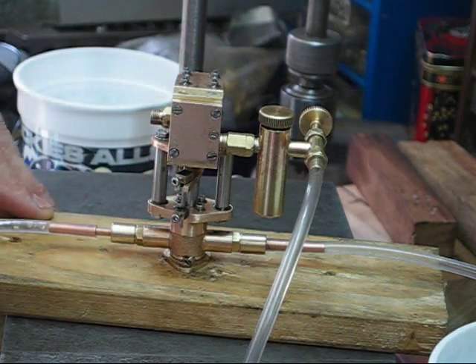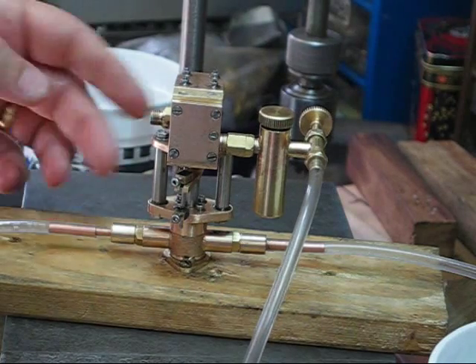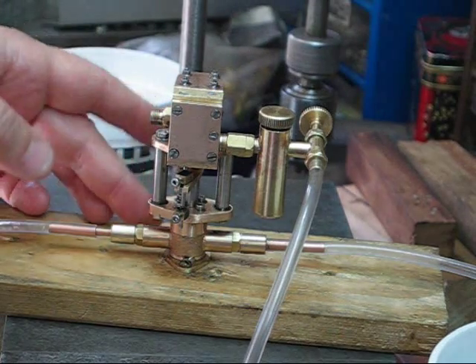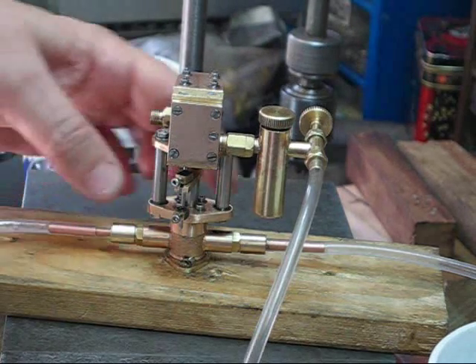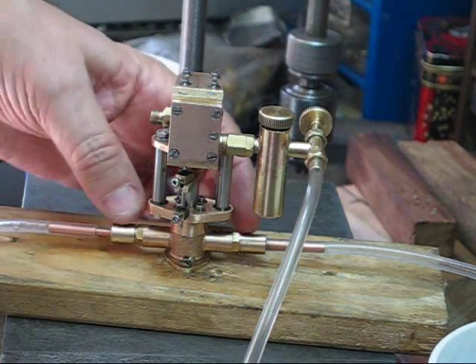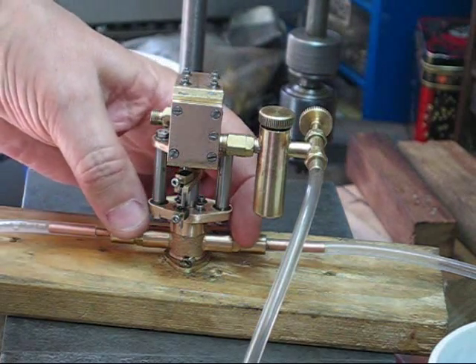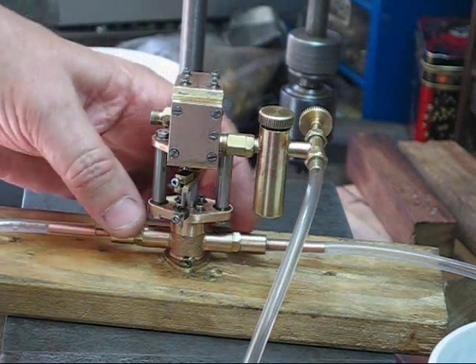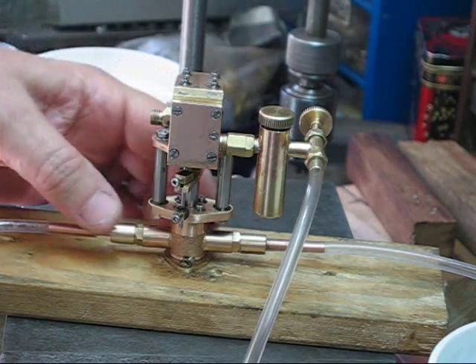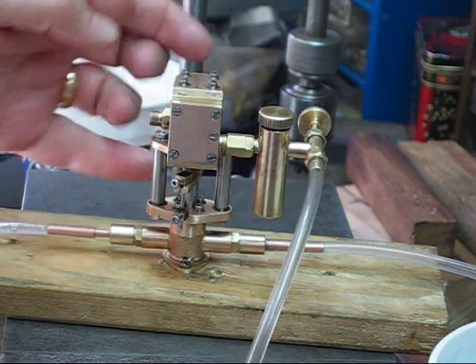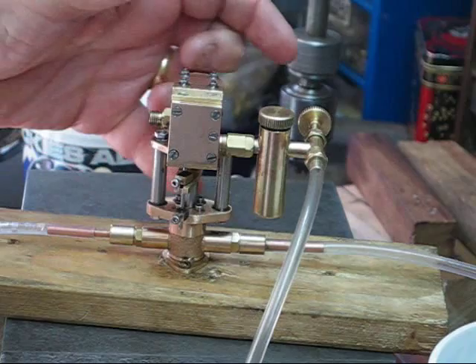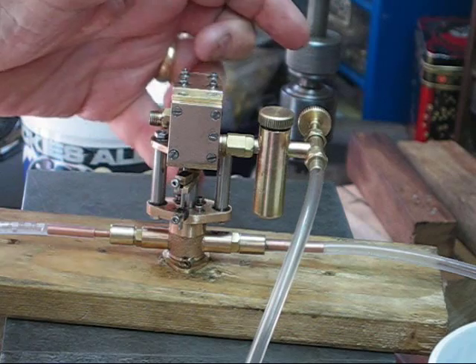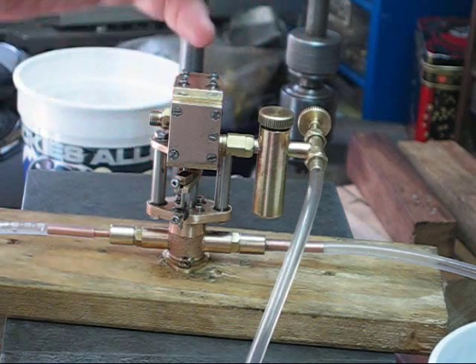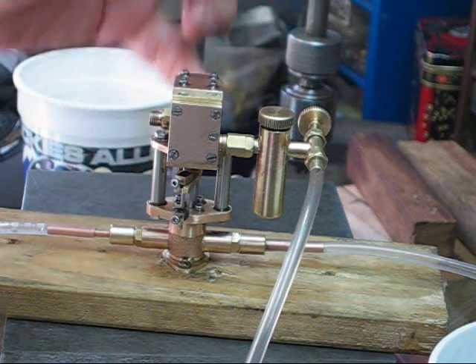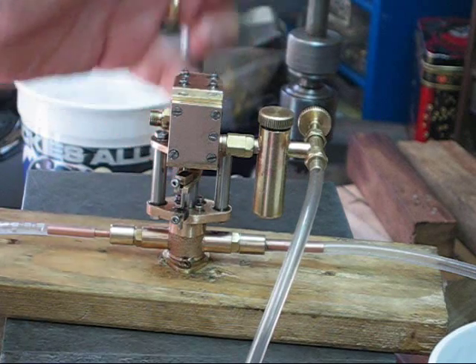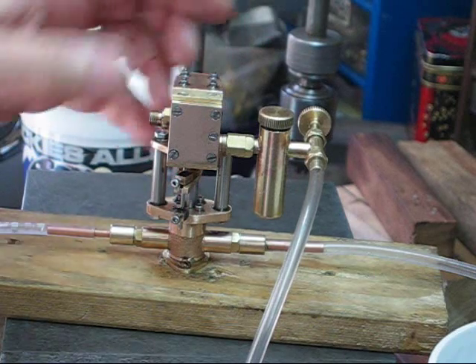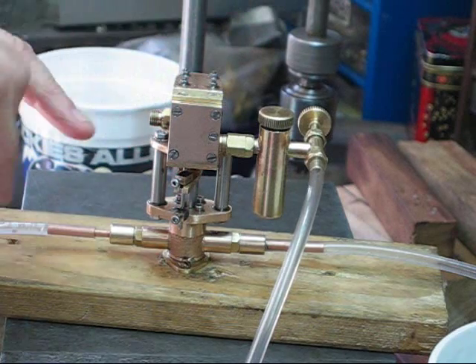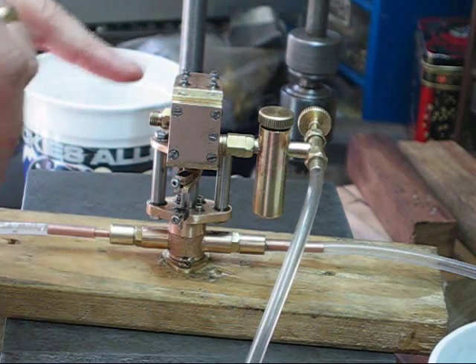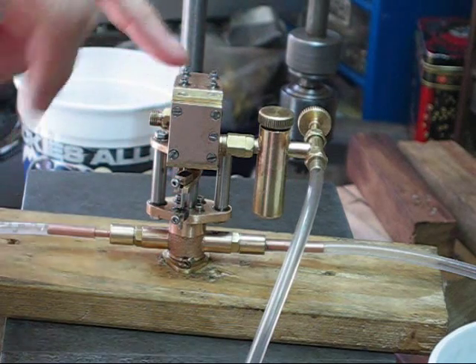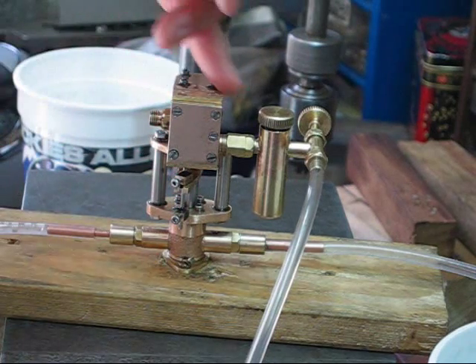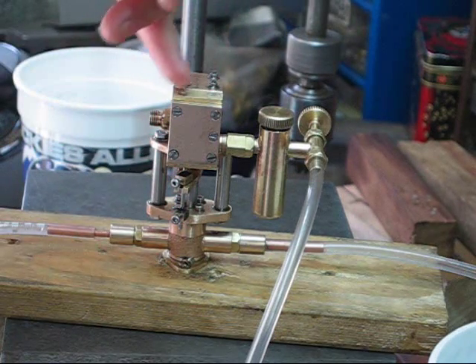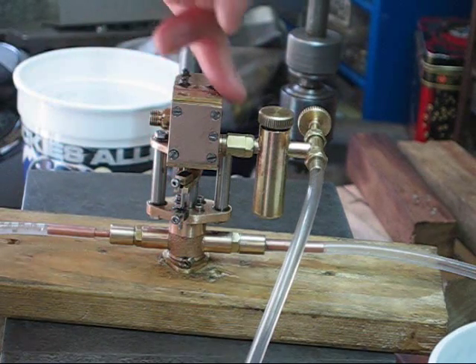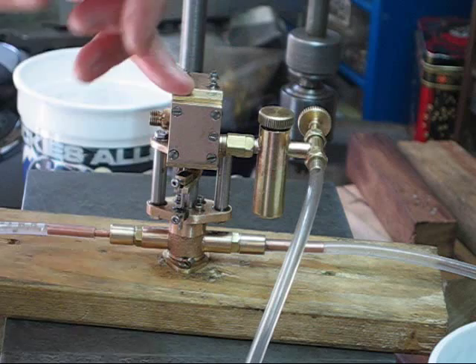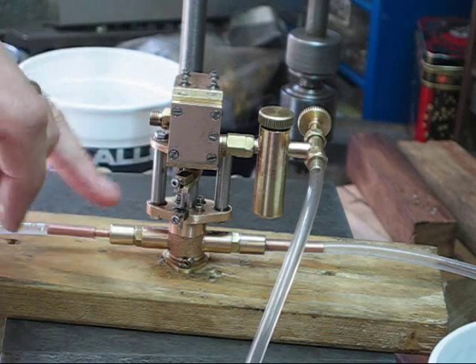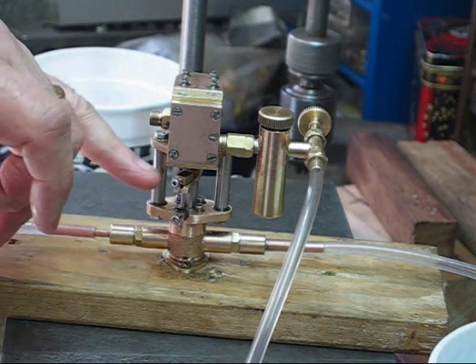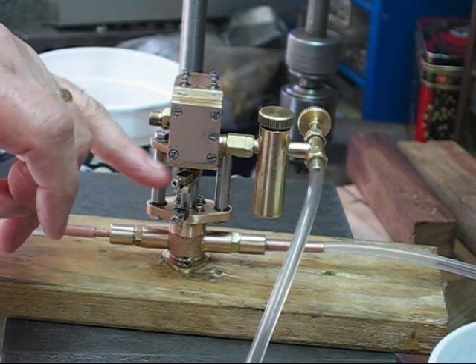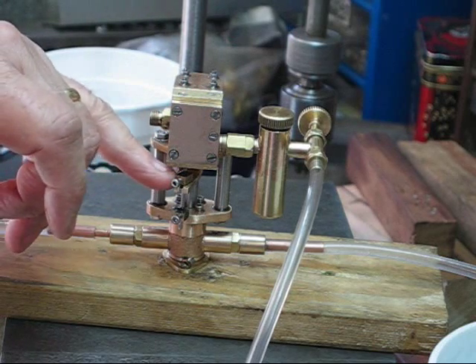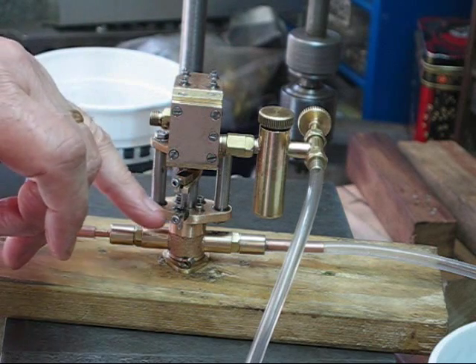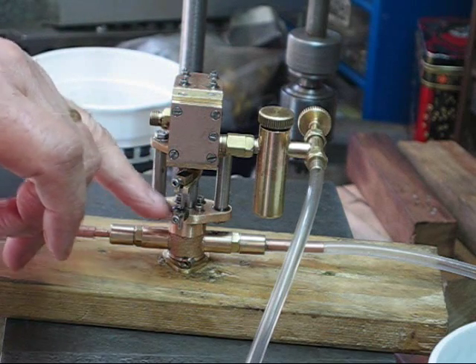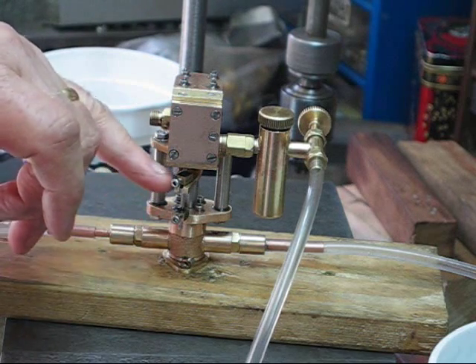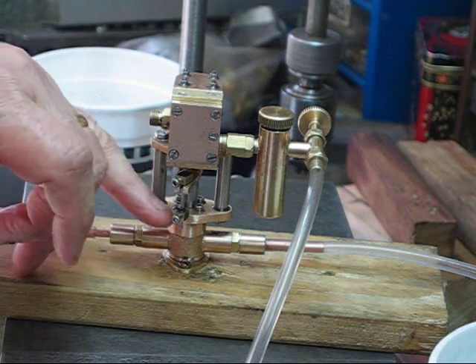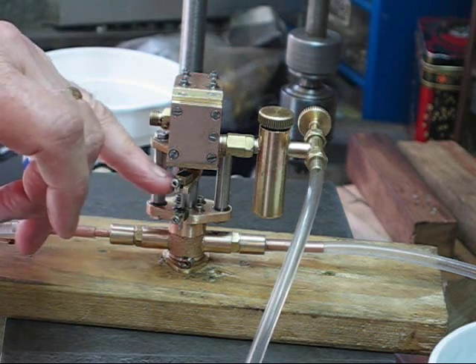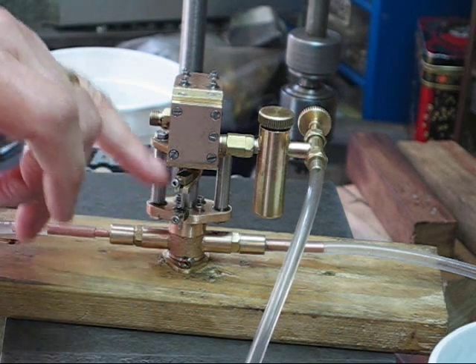Quite an interesting arrangement. This is the pump down the bottom here. This is the pump rod here, which is also connected to the piston. It's got two slide valves. The inlet valve is operated by these two little stops here.